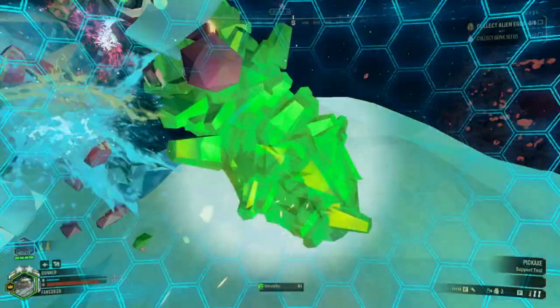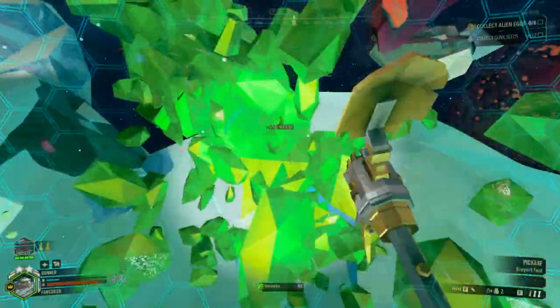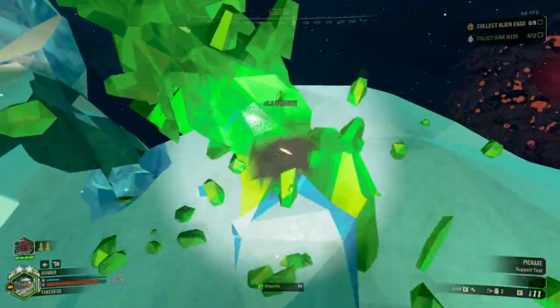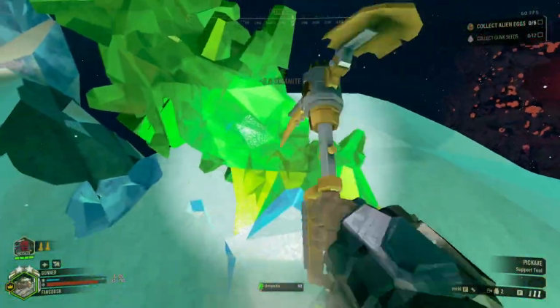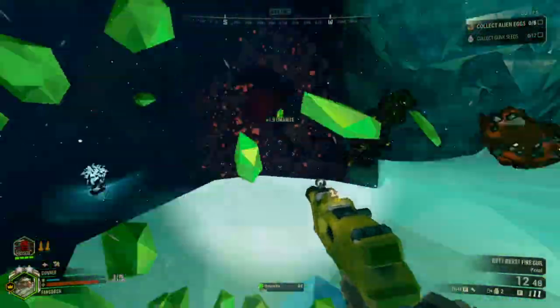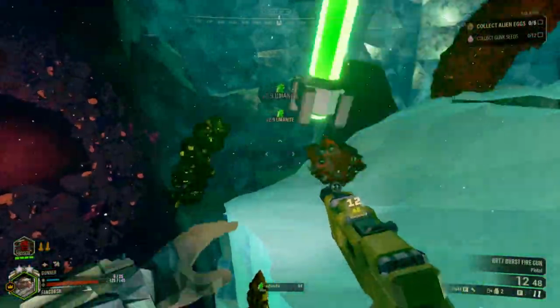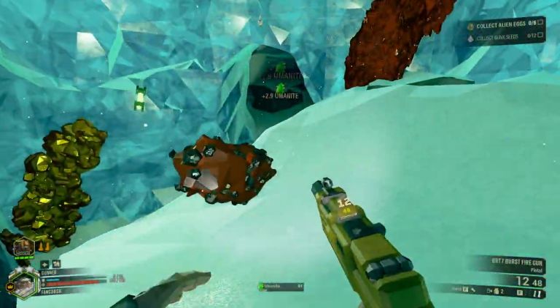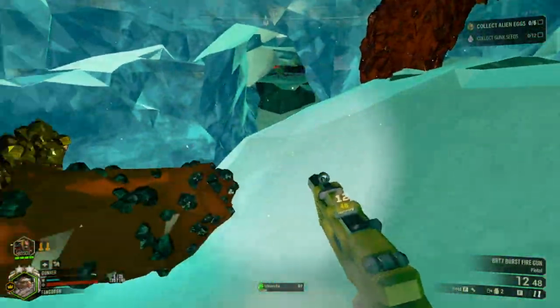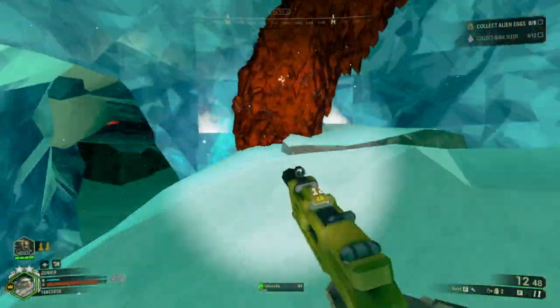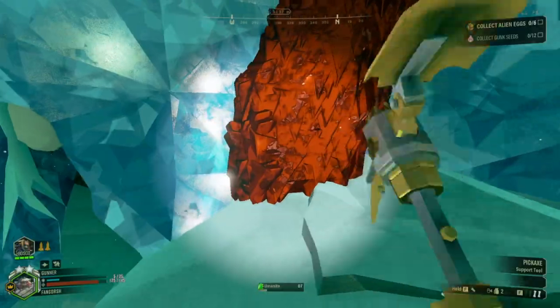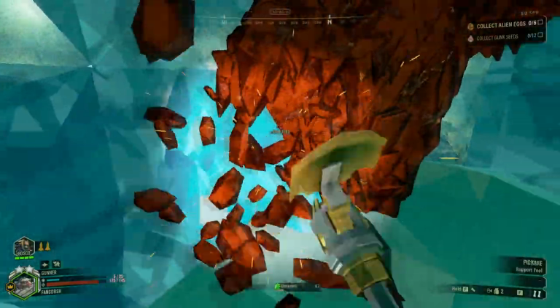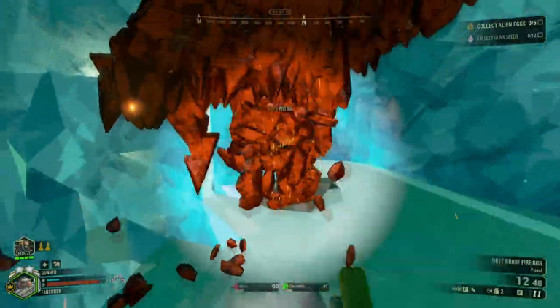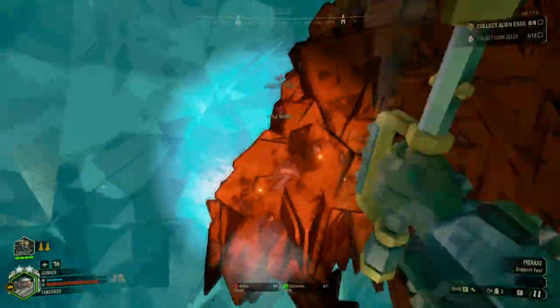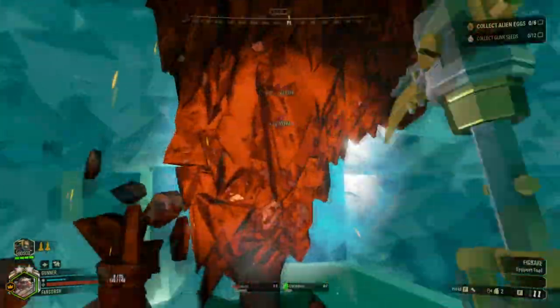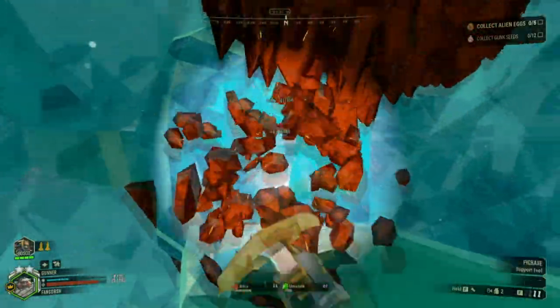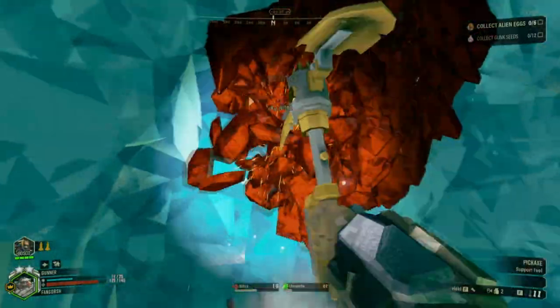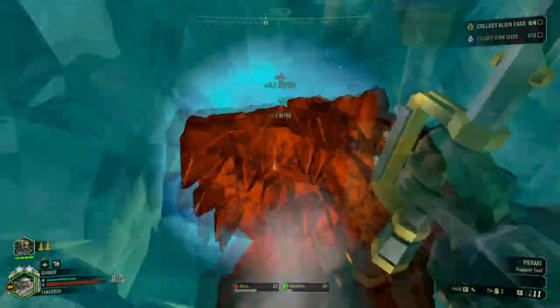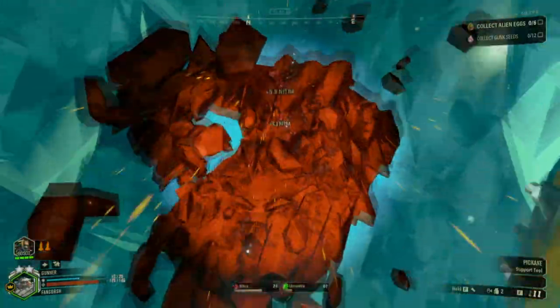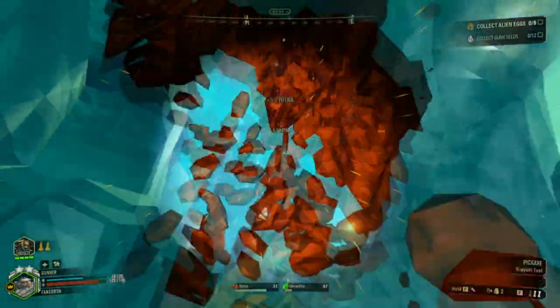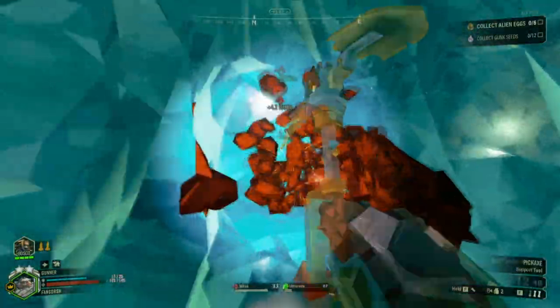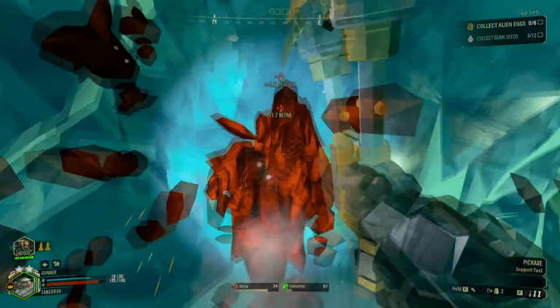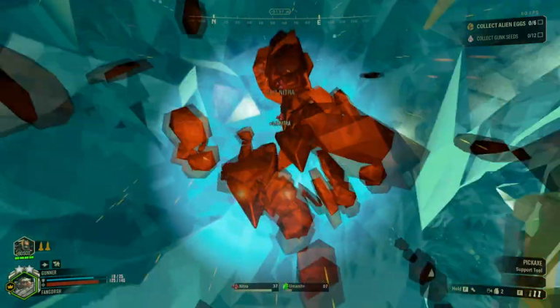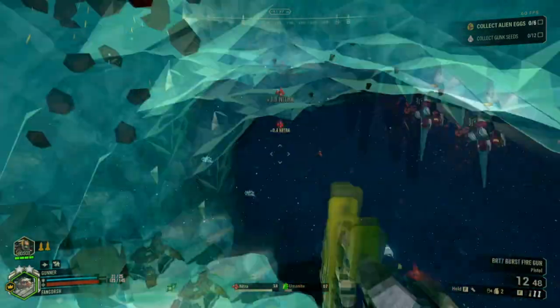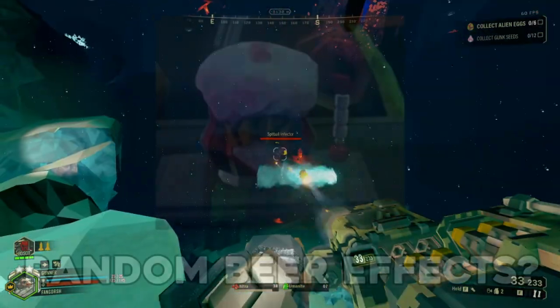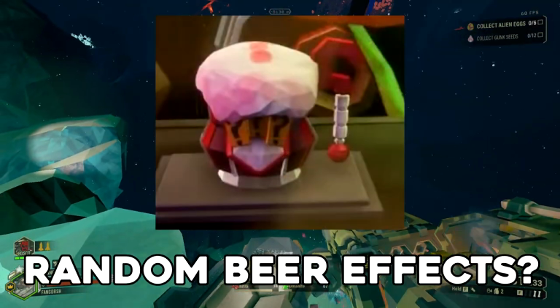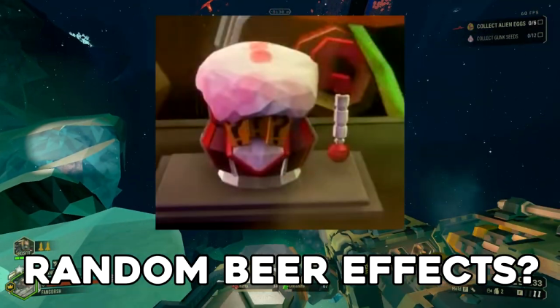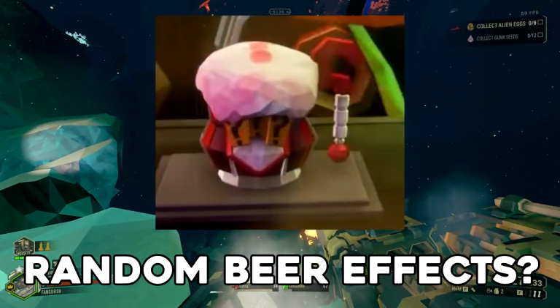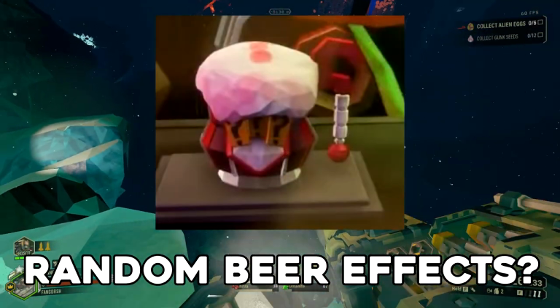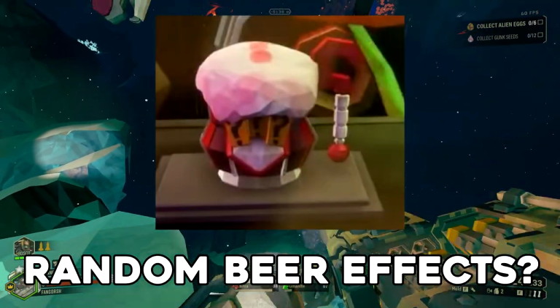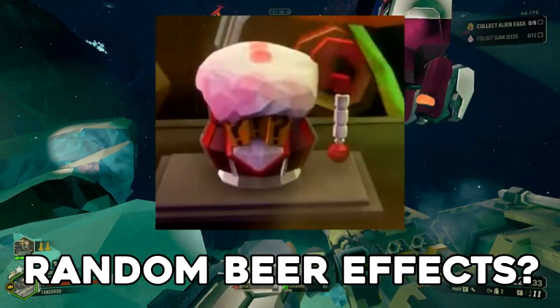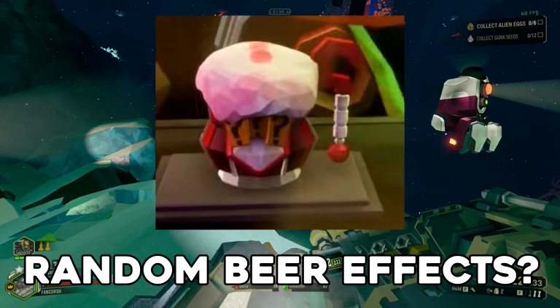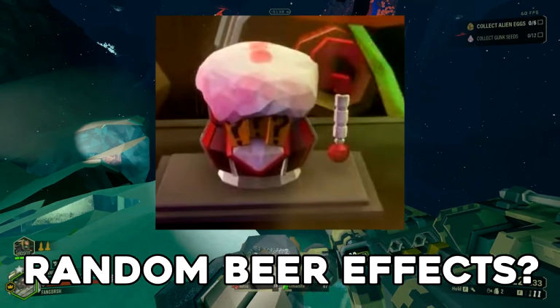Aside from talking about the mine layer system, we got some new teasers for season four — some more, actually, not just the title. There's going to be a random beer in the bar, which is pretty cool, so now we can get random beers for whatever random effect is going to happen.